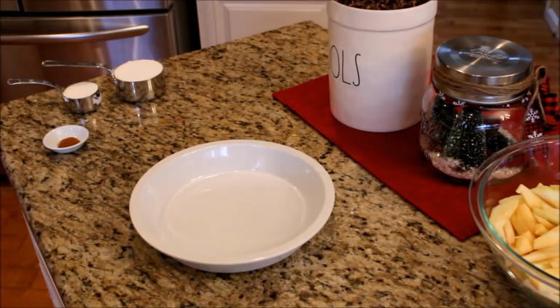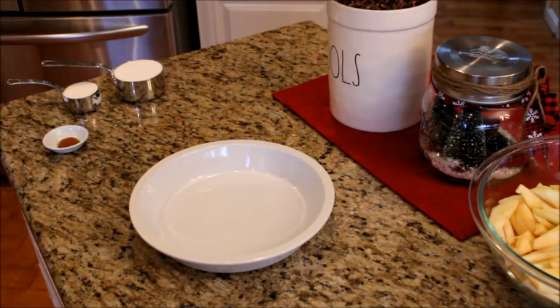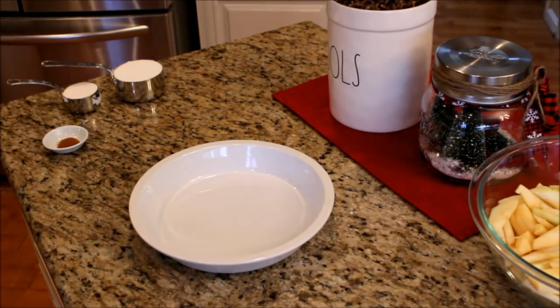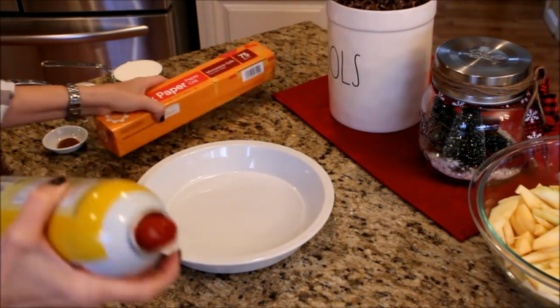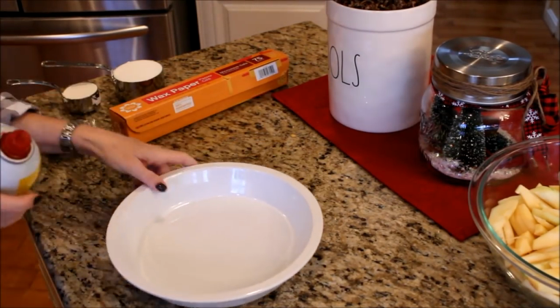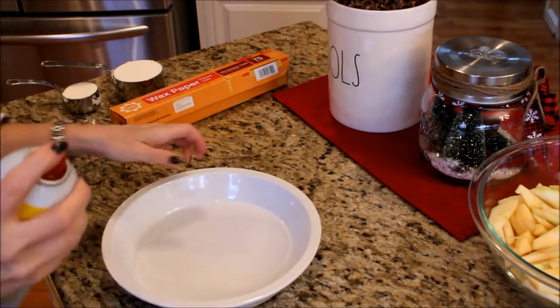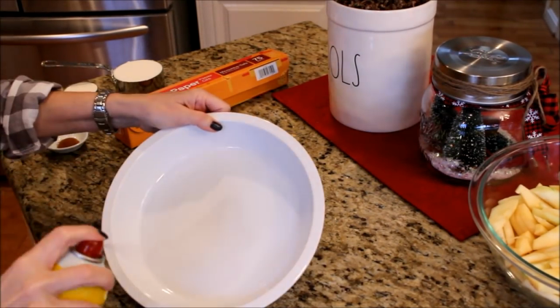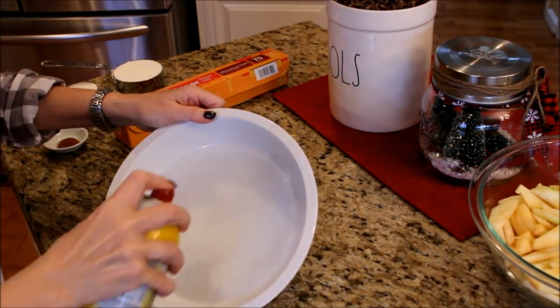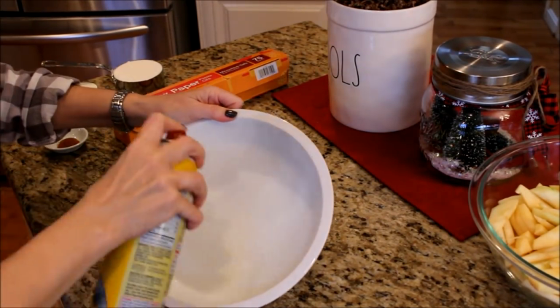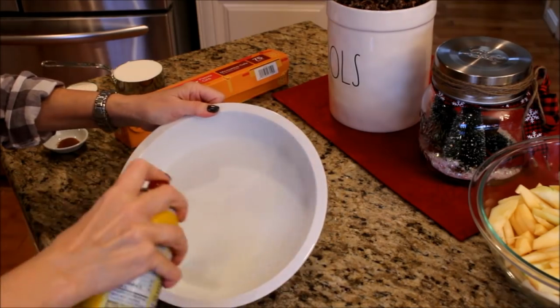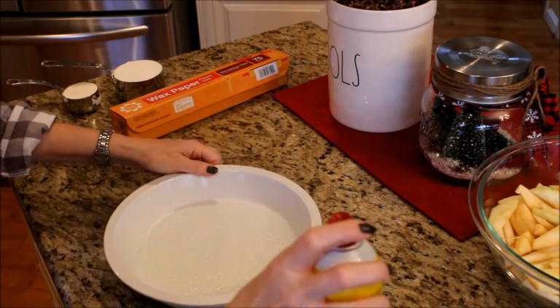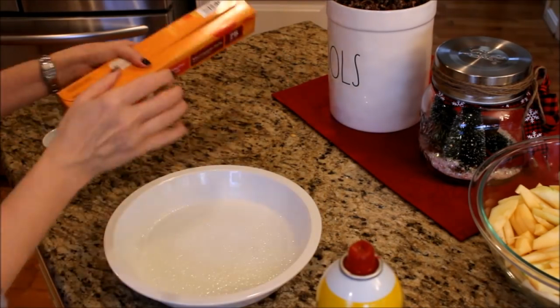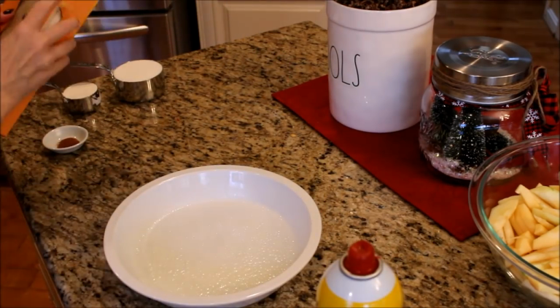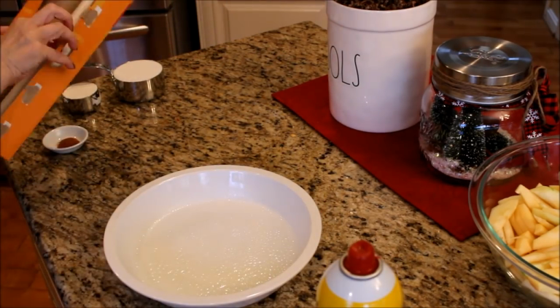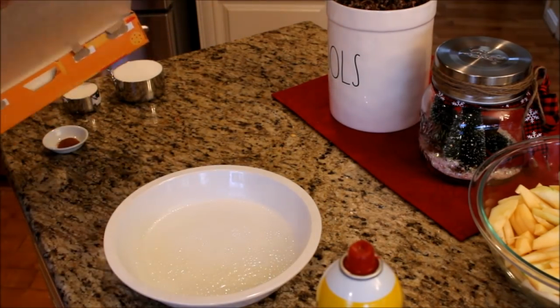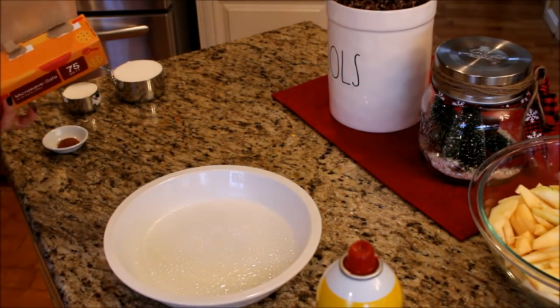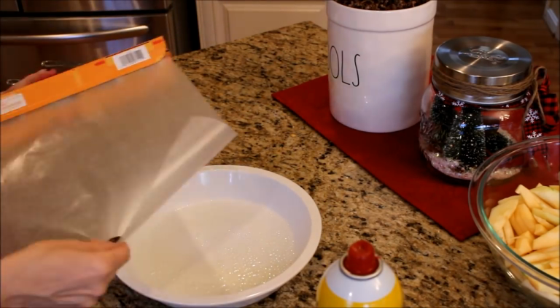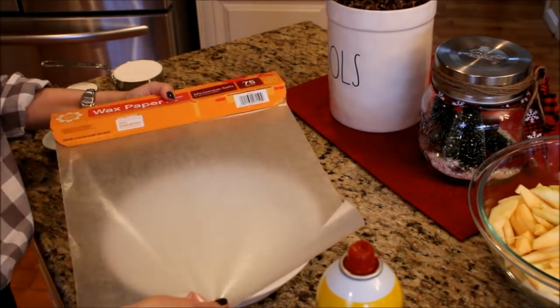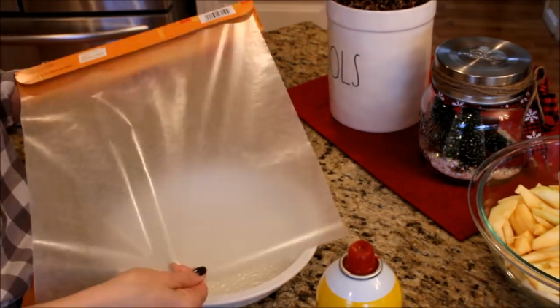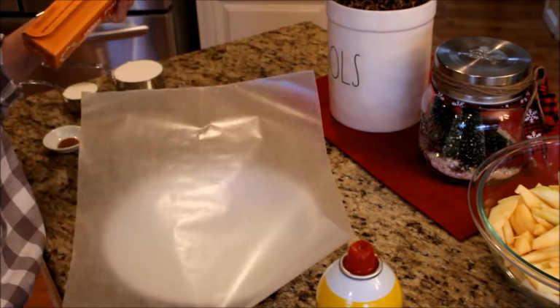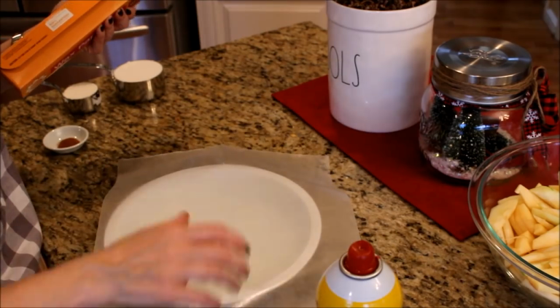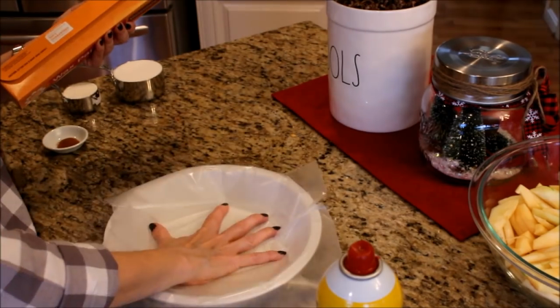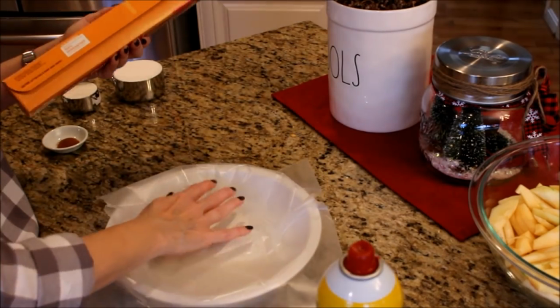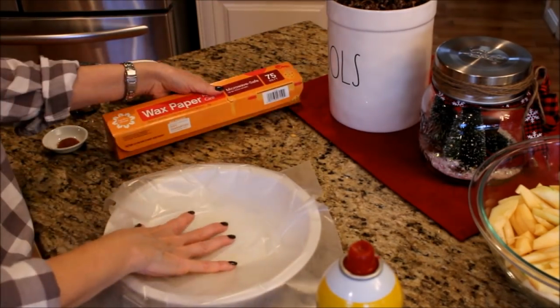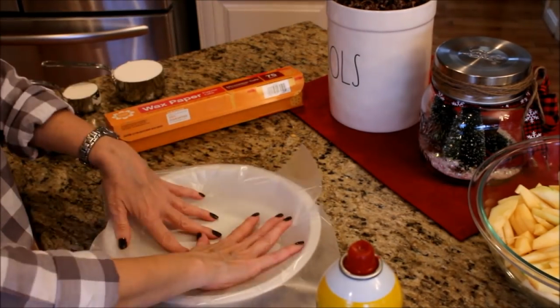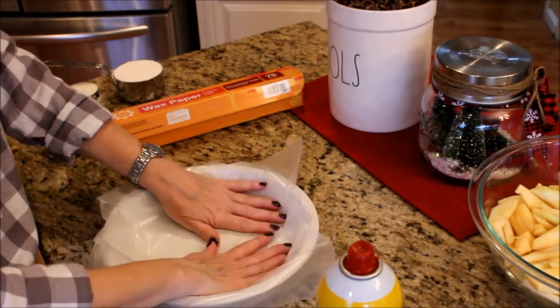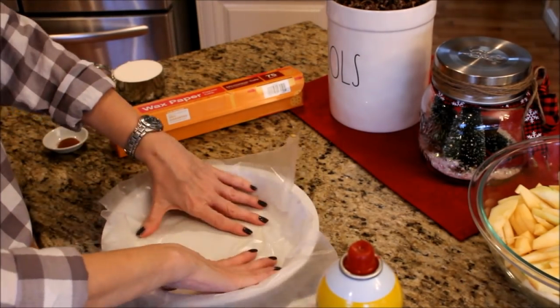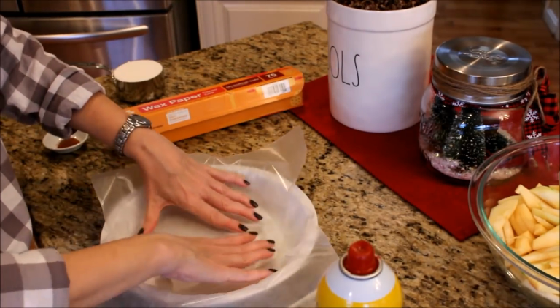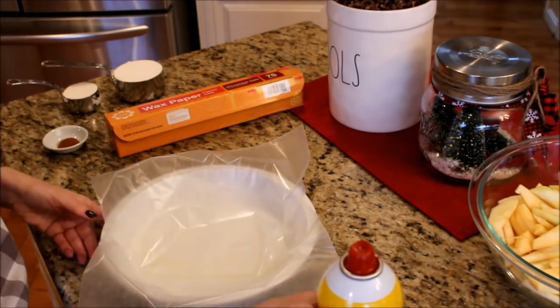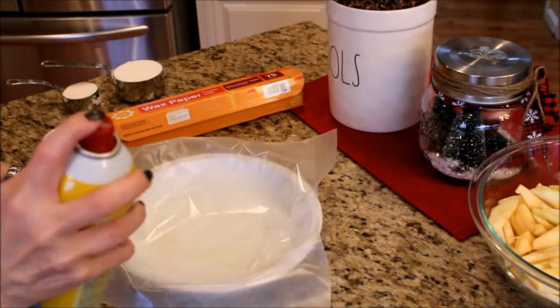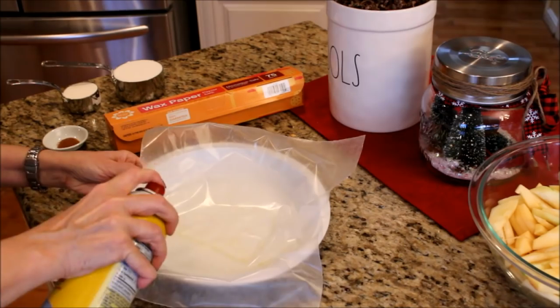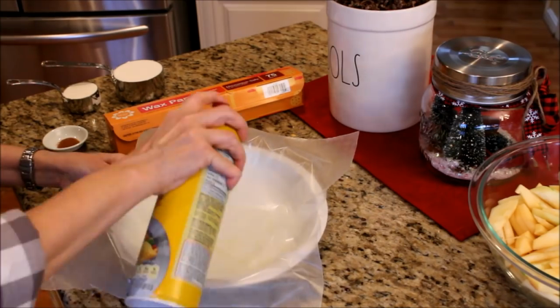First preheat your oven to 375. Then give your pie plate a really good coating of cooking spray. Line the wax paper in your pie plate, then give the wax paper a really good coating of cooking spray — the more spray the better.